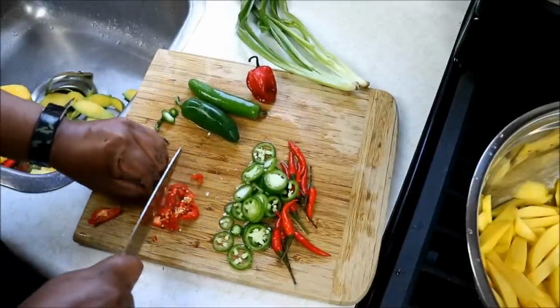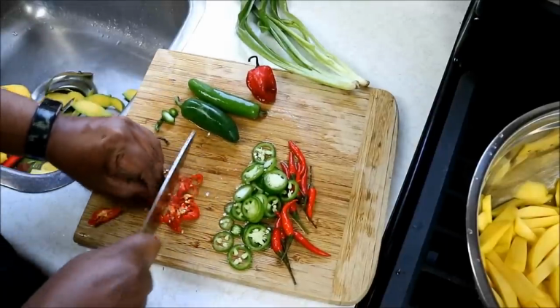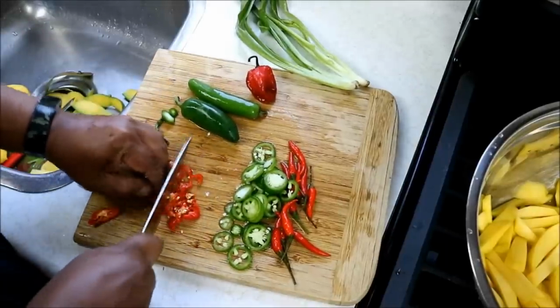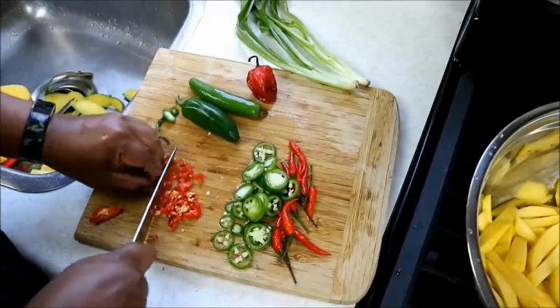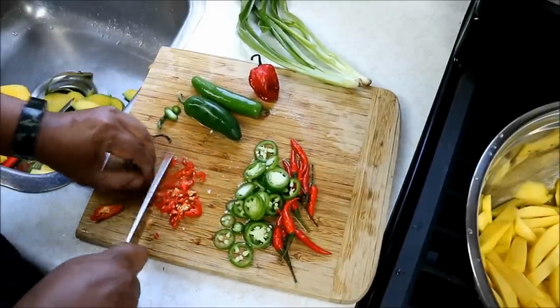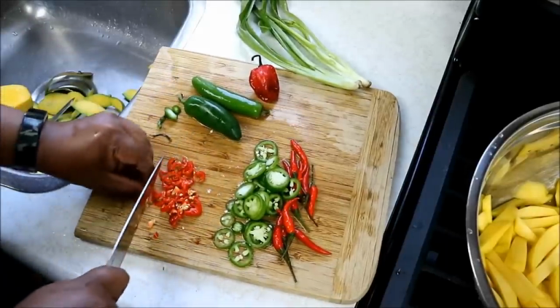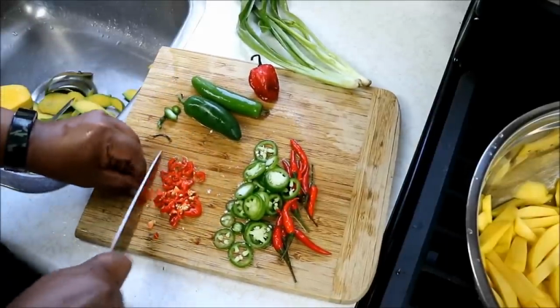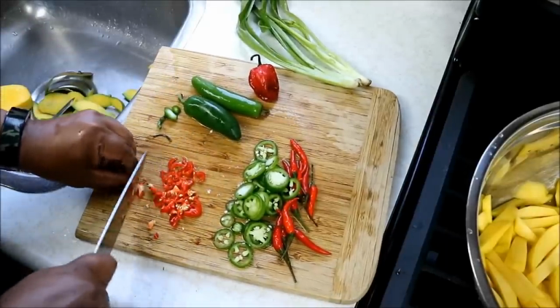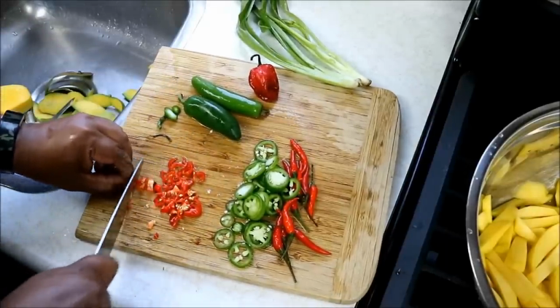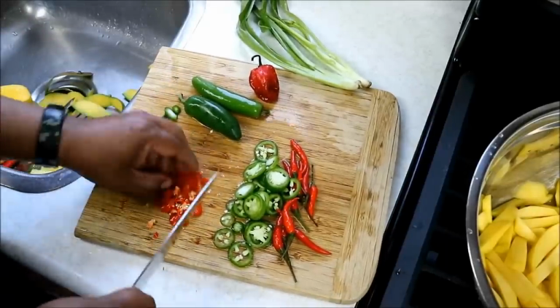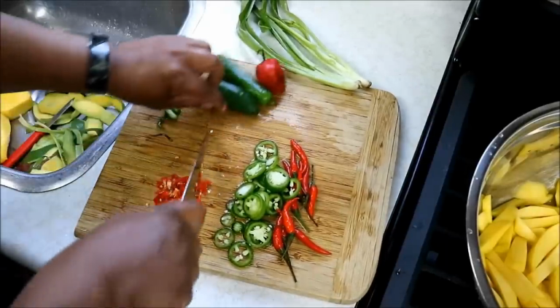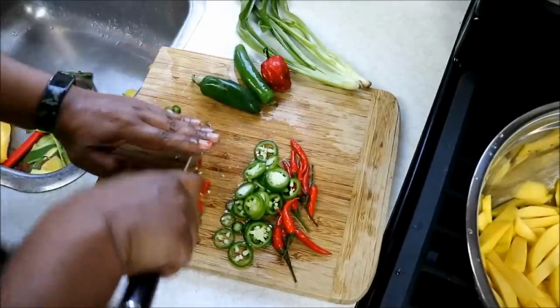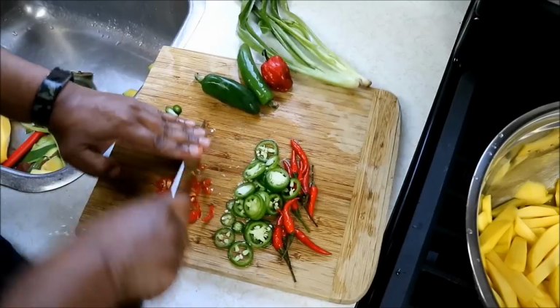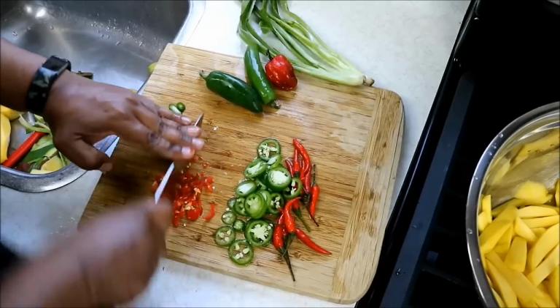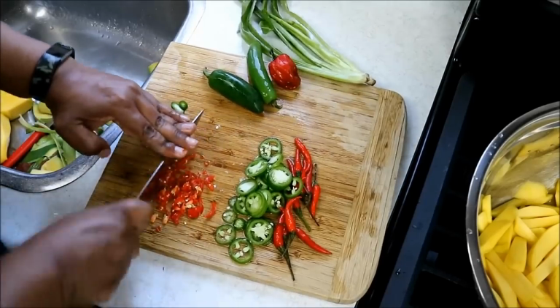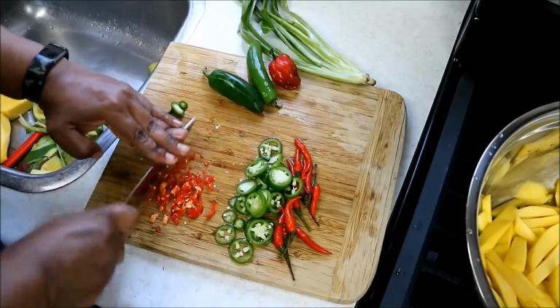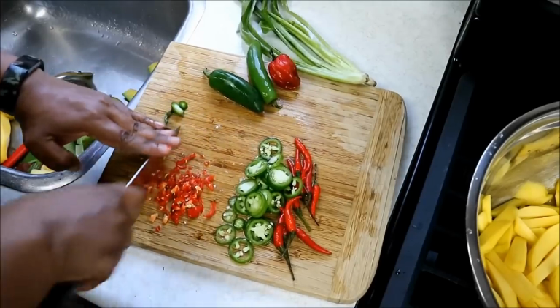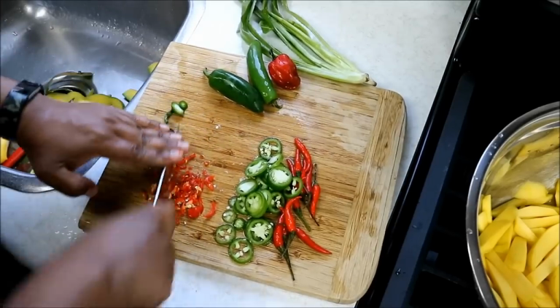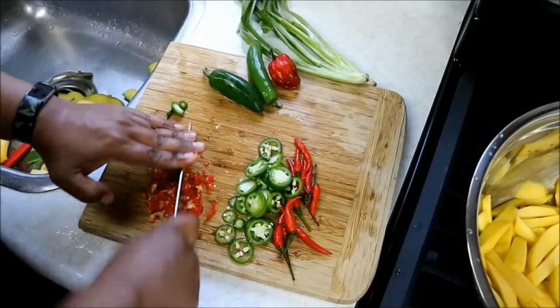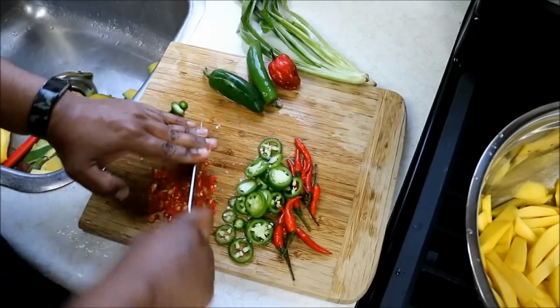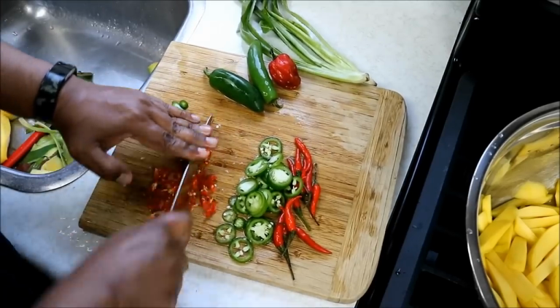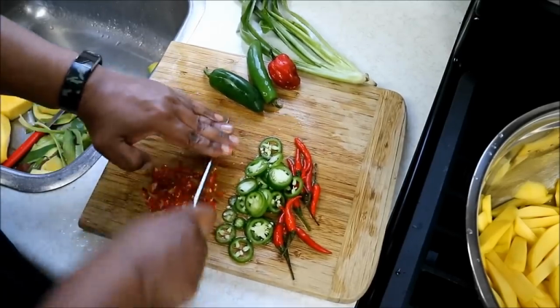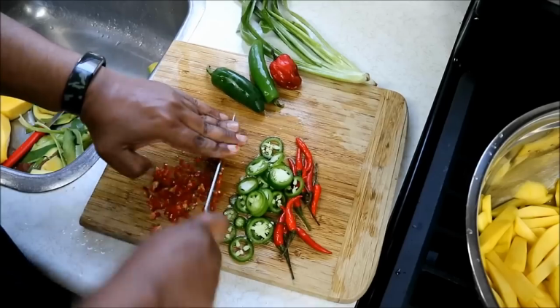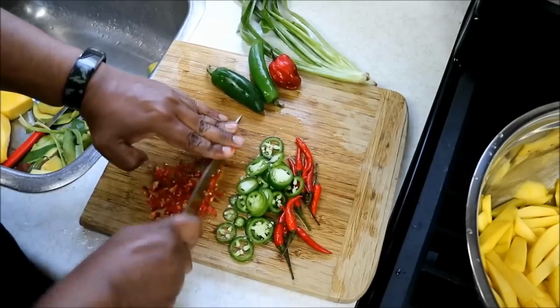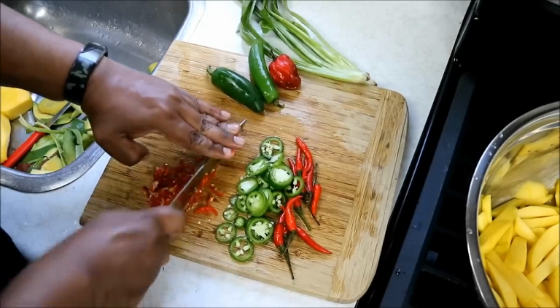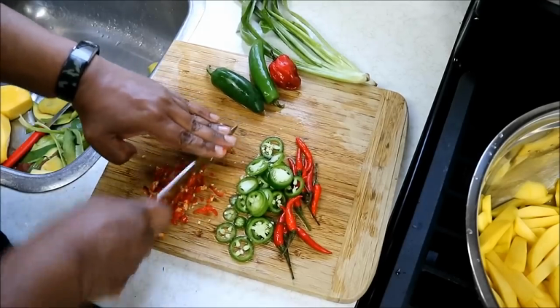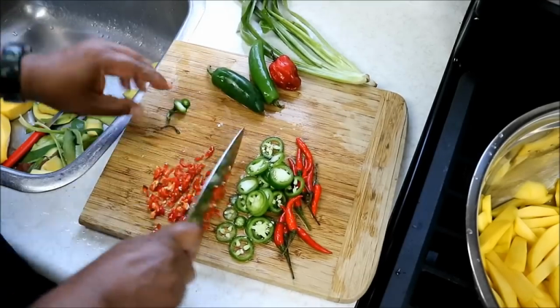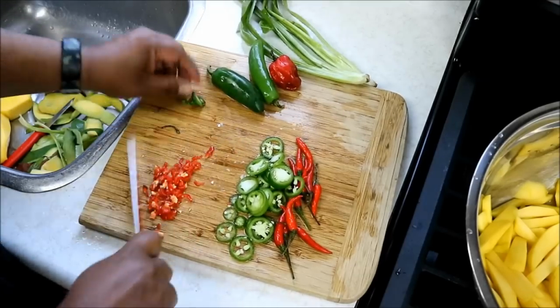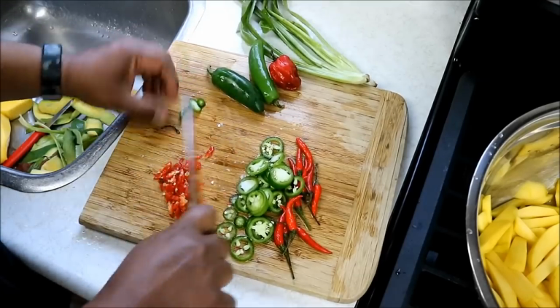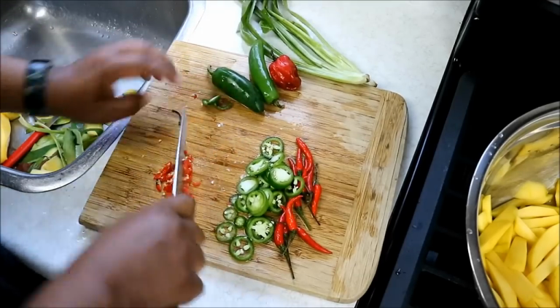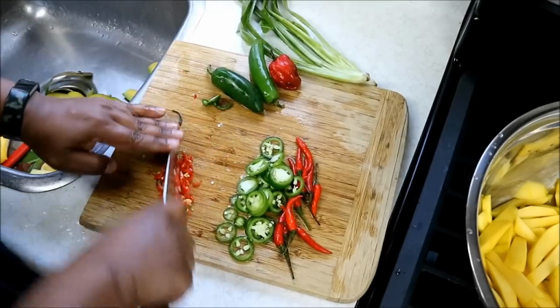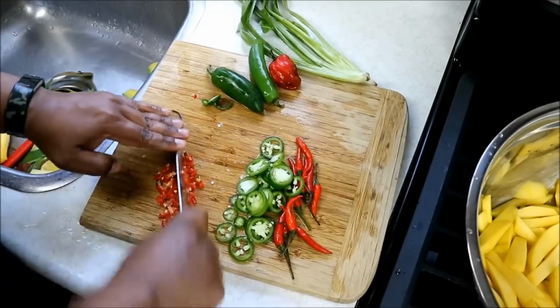I'm going to go a little bit further with the scotch bonnet — turn it around, slice it again. Please wear gloves when doing this. Then we're going to rock the knife back and forth on it because I want really nice small pieces — seeds and everything. This is going to be very fiery.